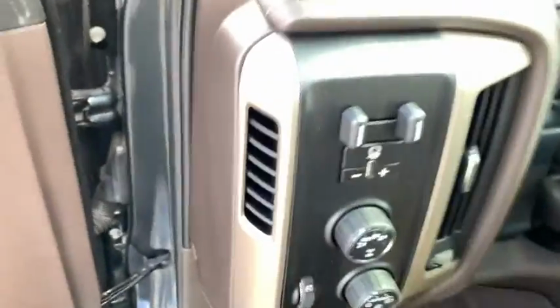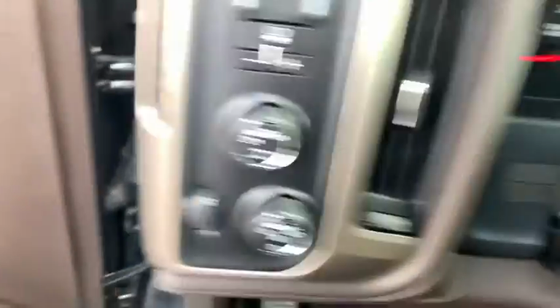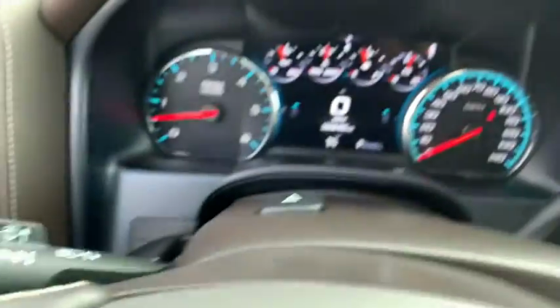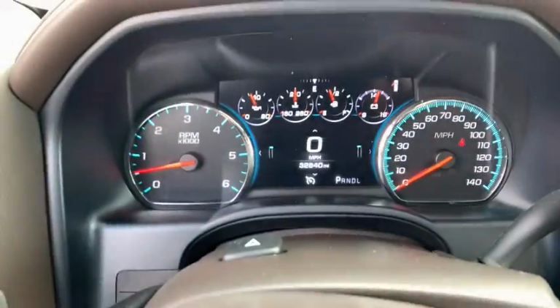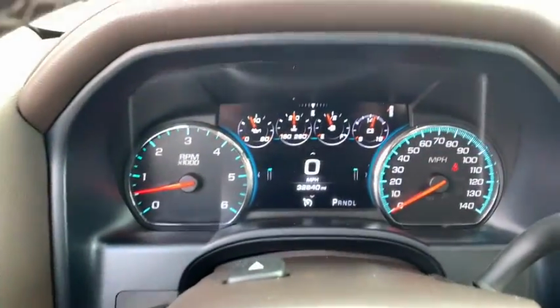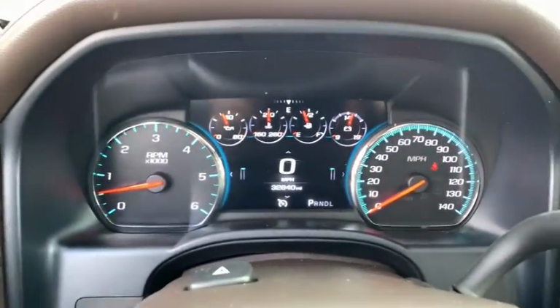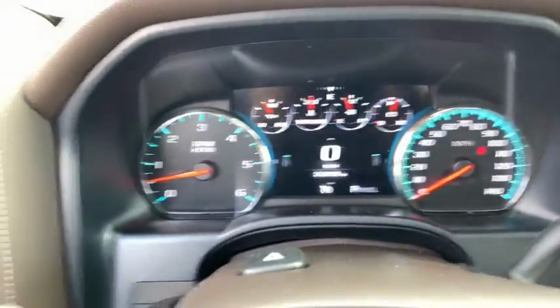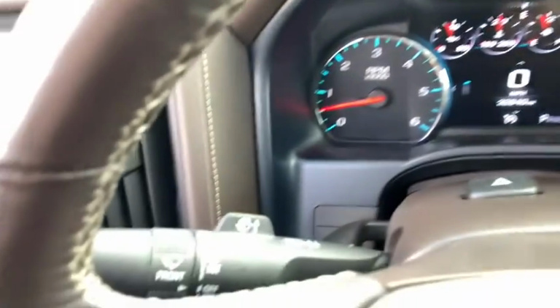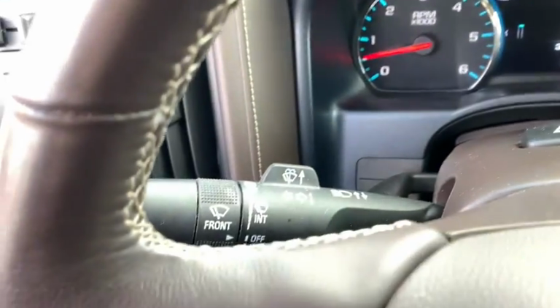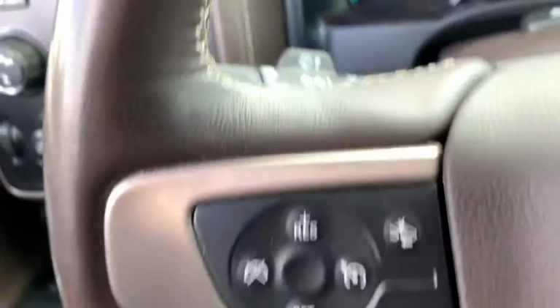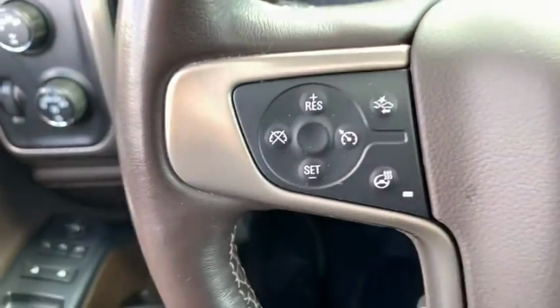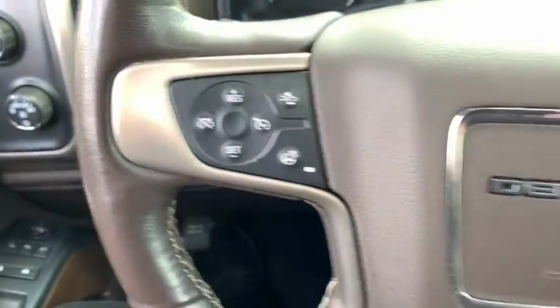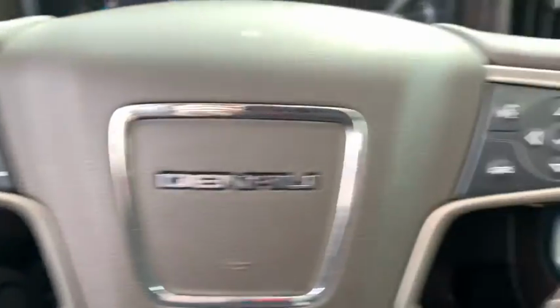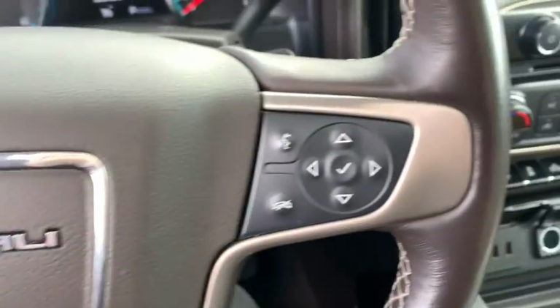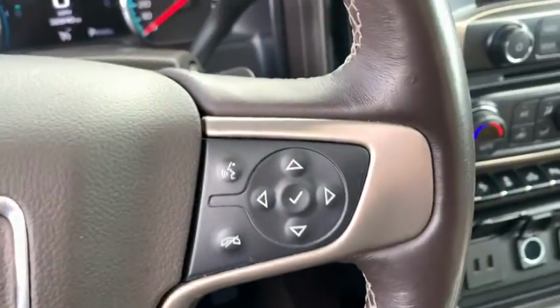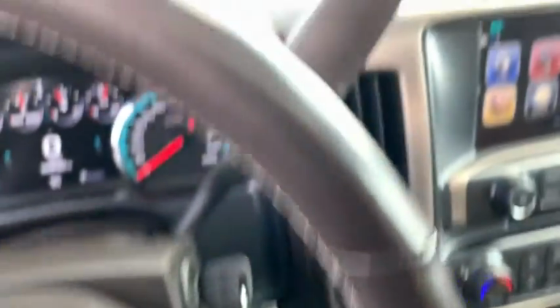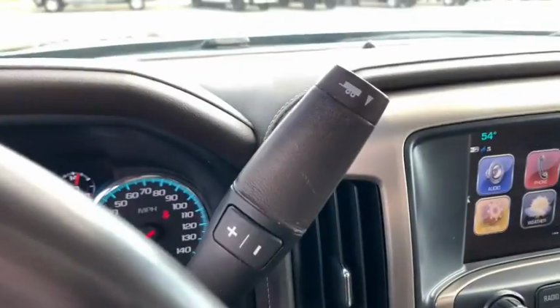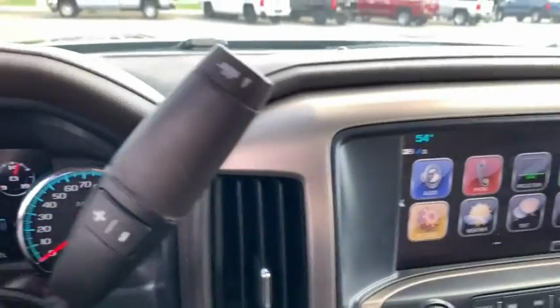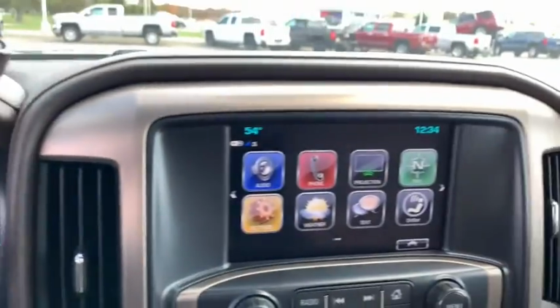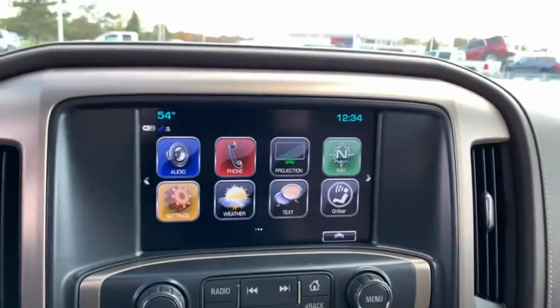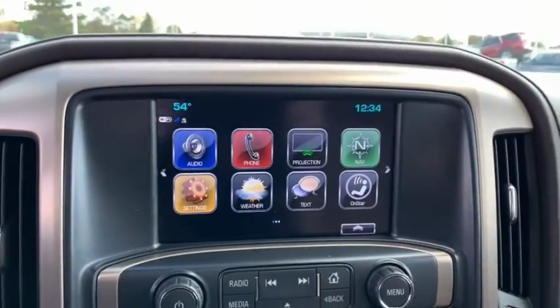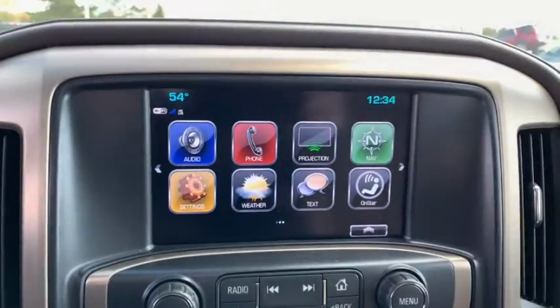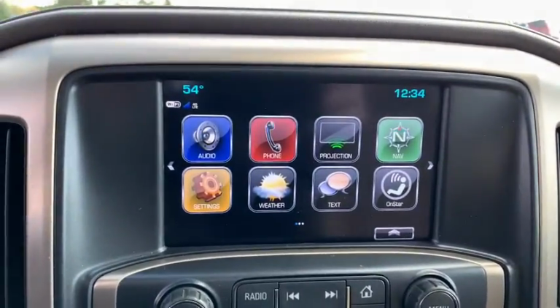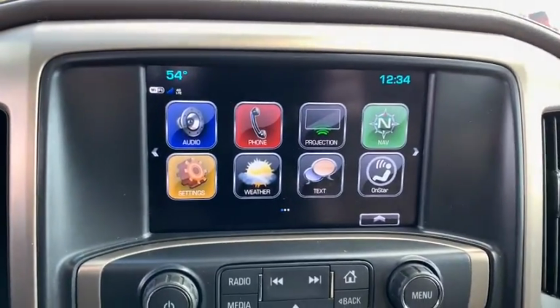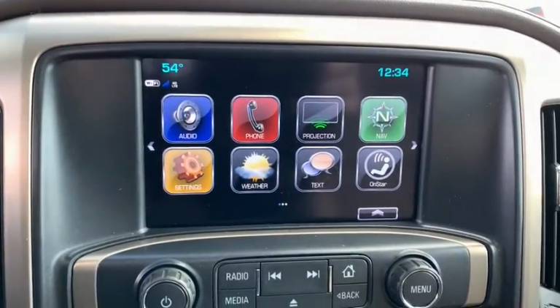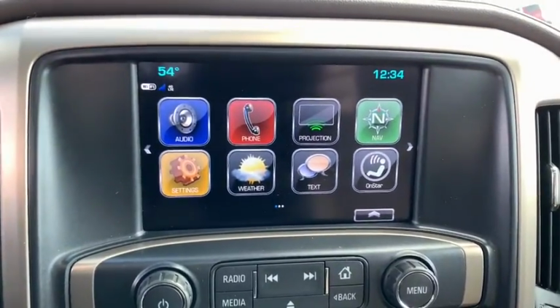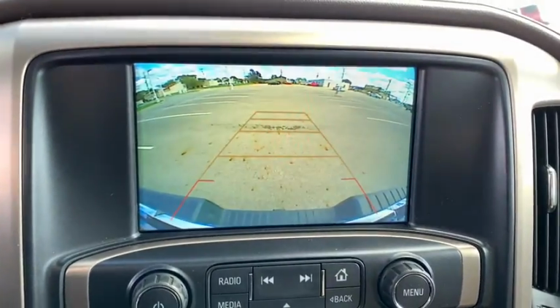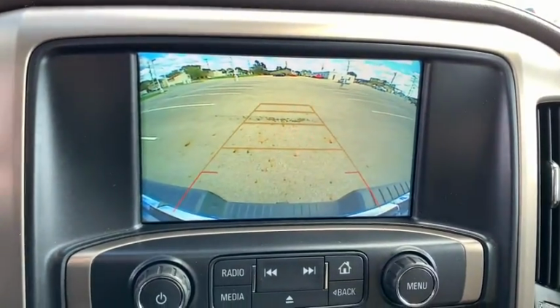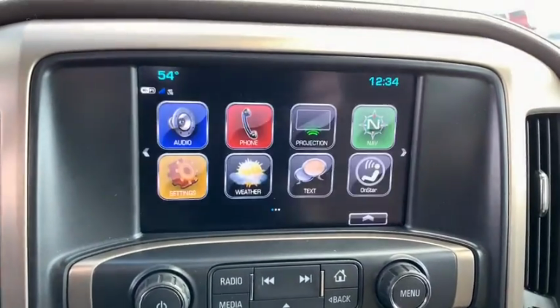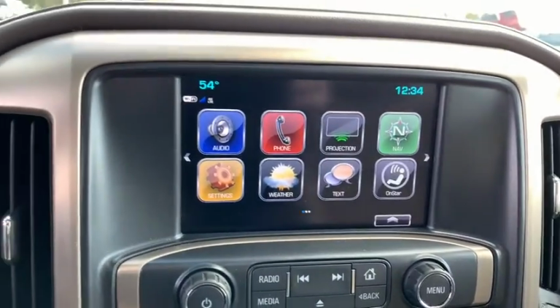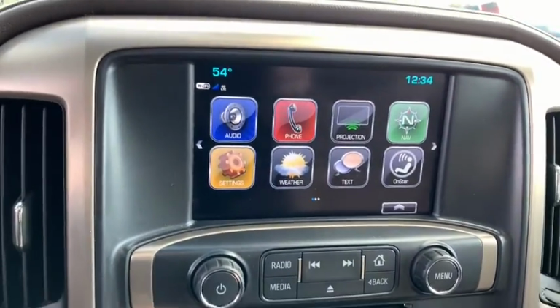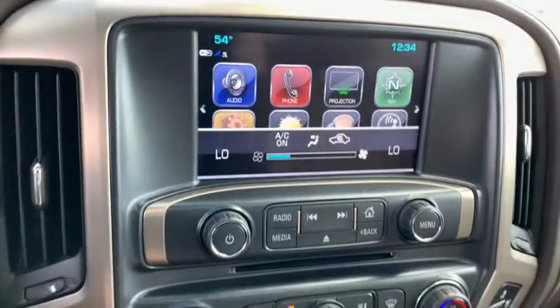Sierra 1500 now comes with an automatic transmission that combines high max towing capability with precise control. This vehicle has less than 35,000 miles. Here are some of this vehicle's great options.